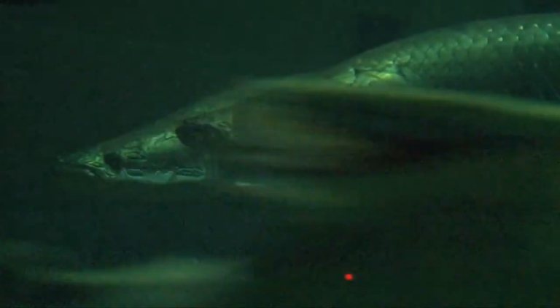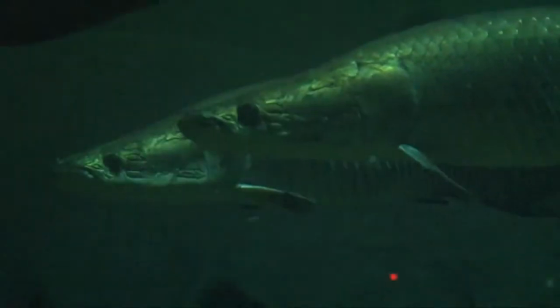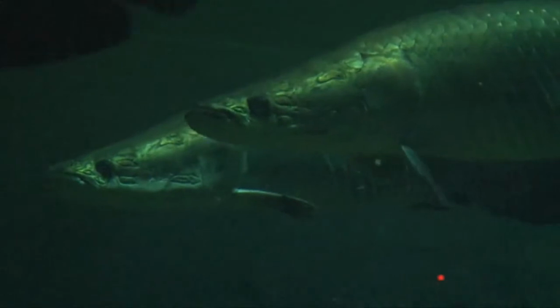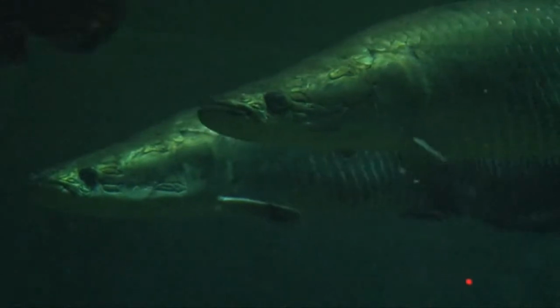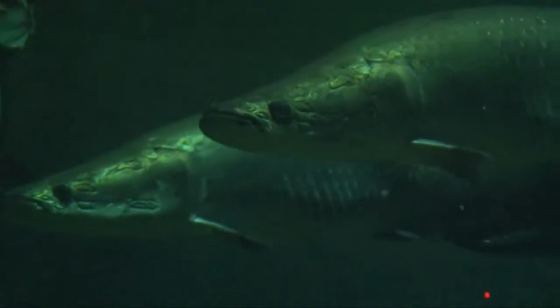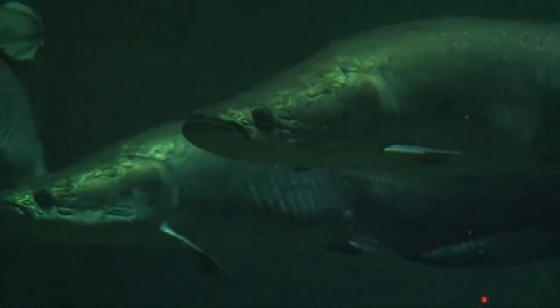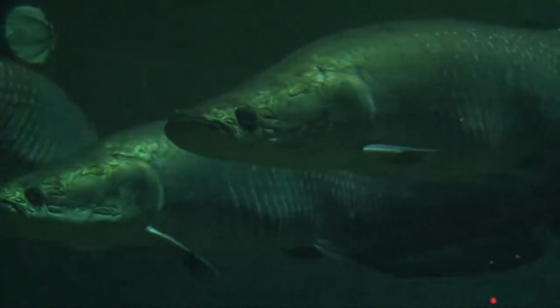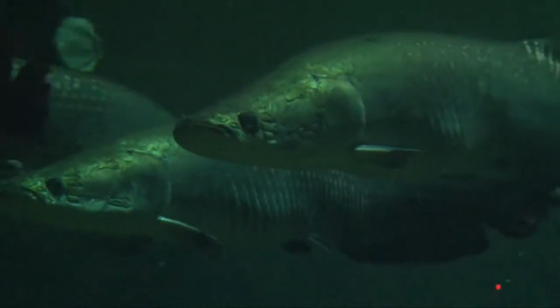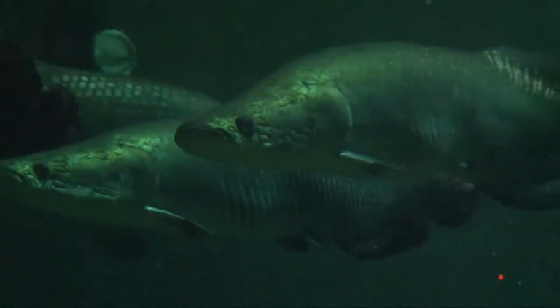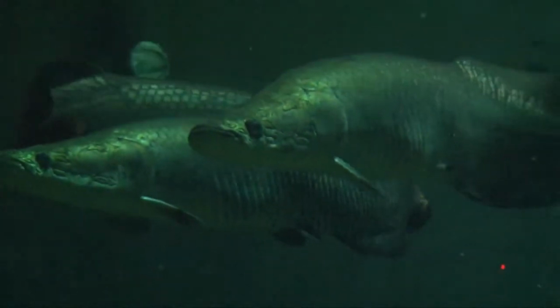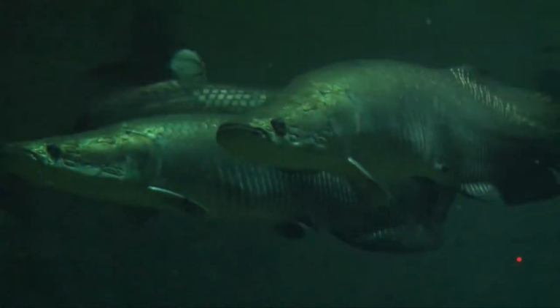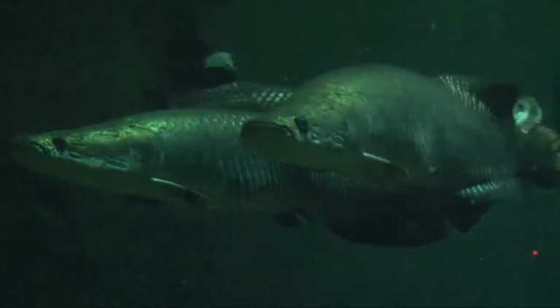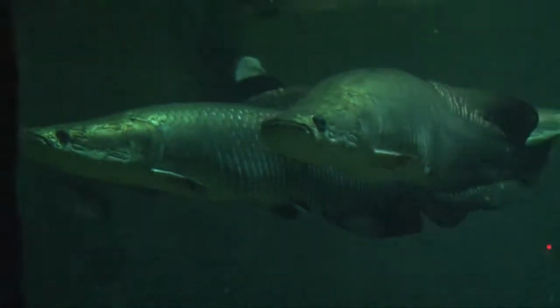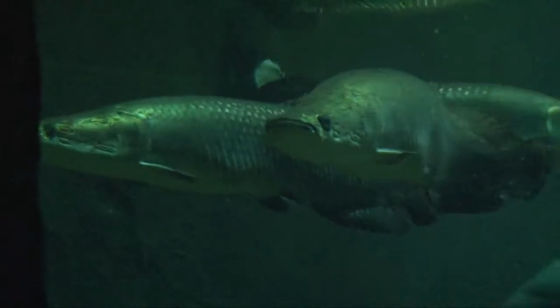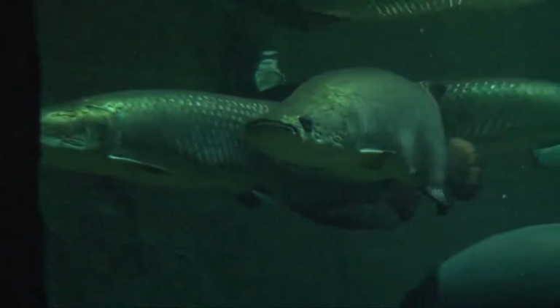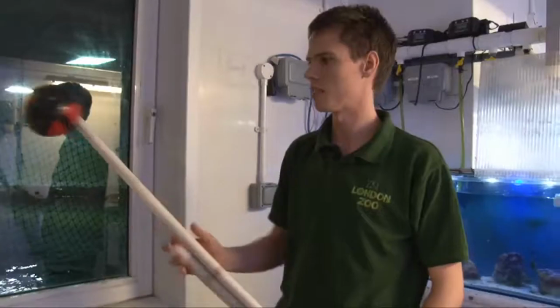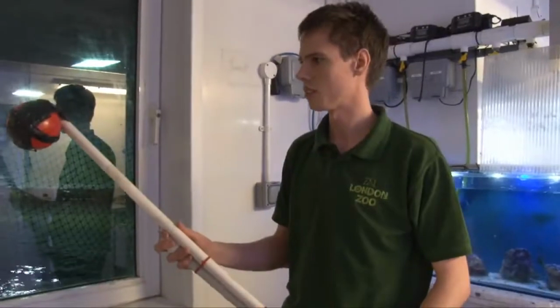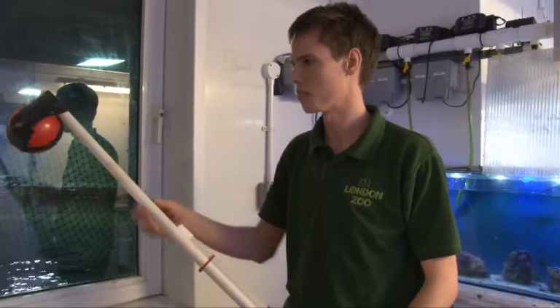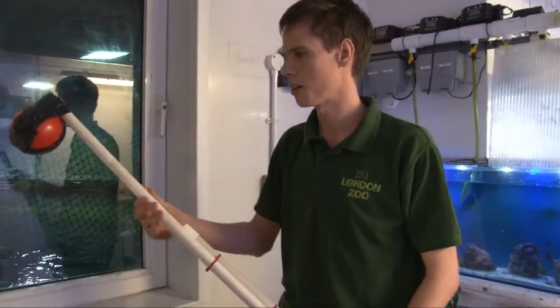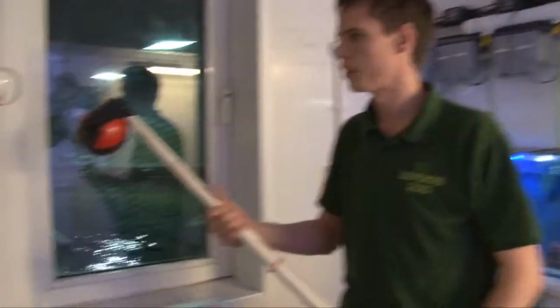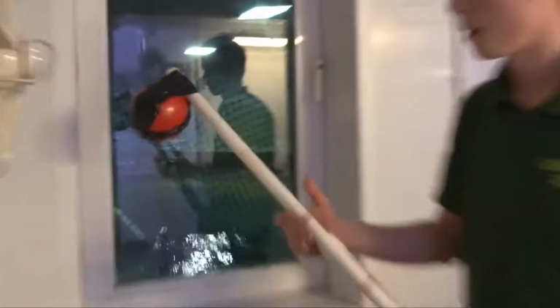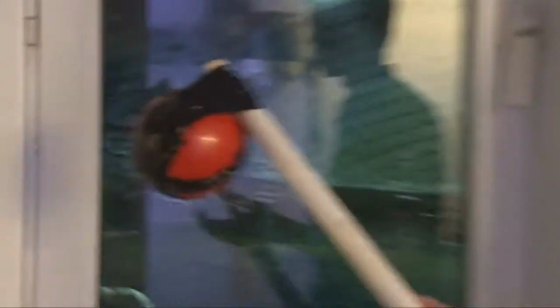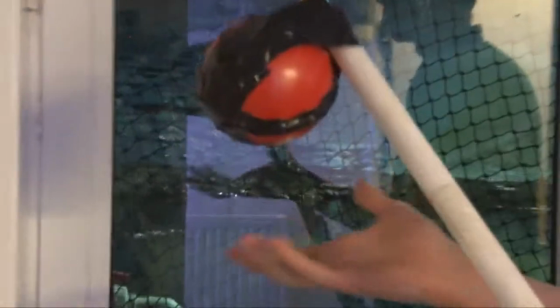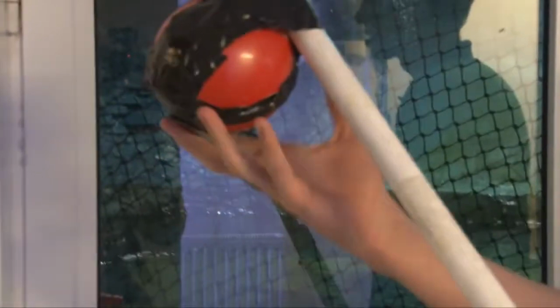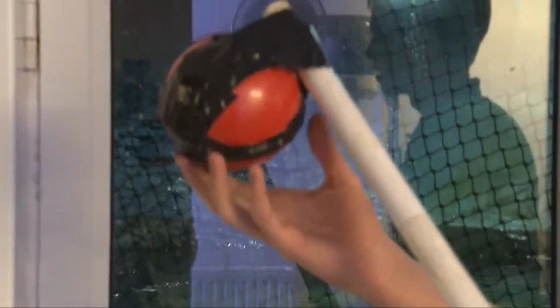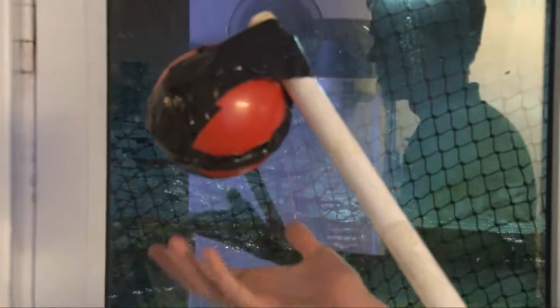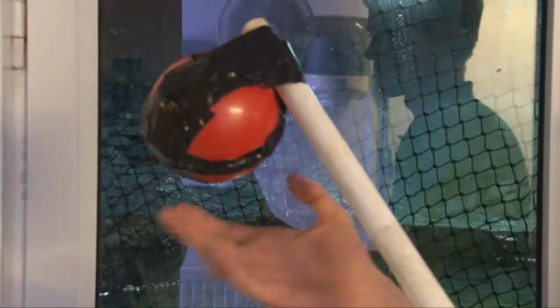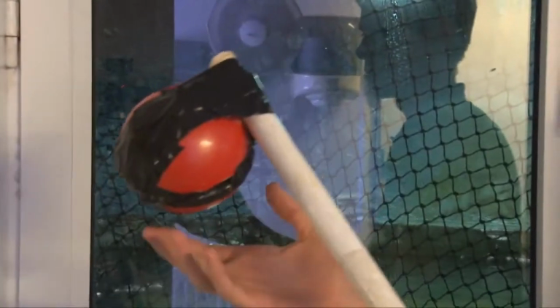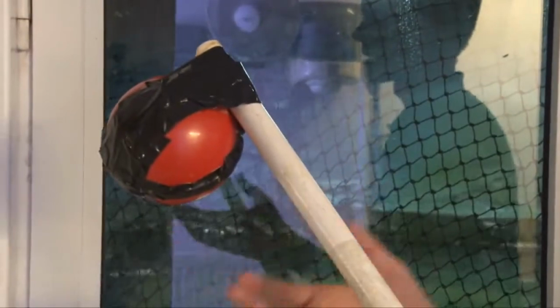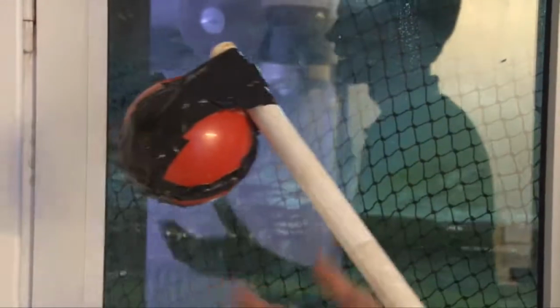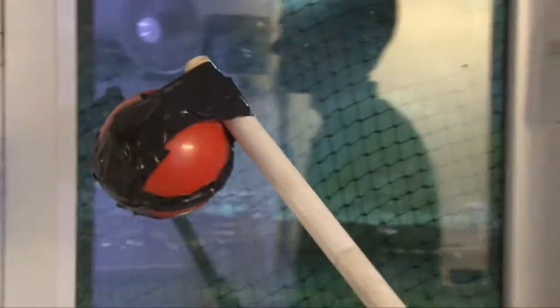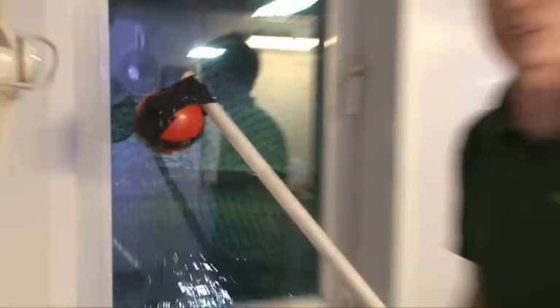To target our arapaima, we use a very homemade device here — it's a red ball on the end of a bit of pipe. Basically we want this to be the stimulus for the arapaima to say, 'It's time for me to feed.'